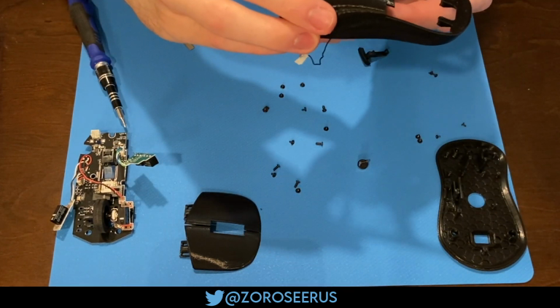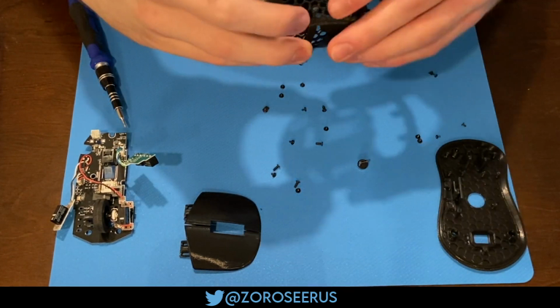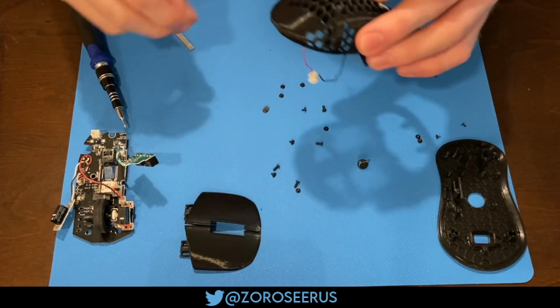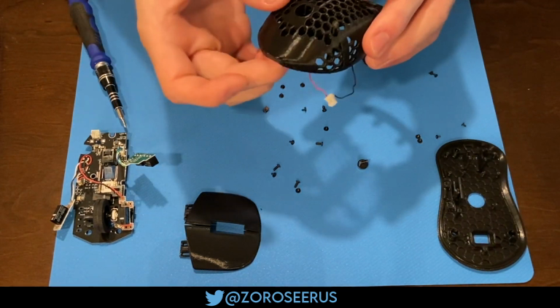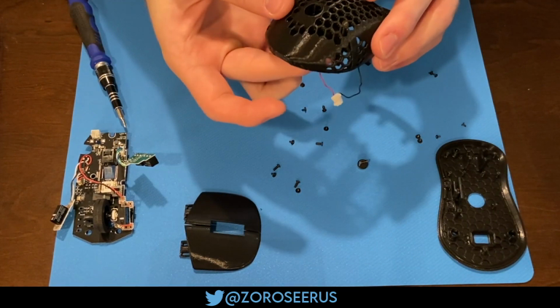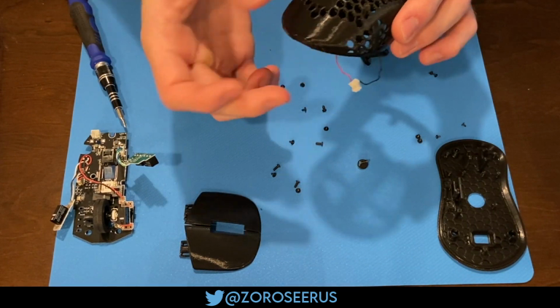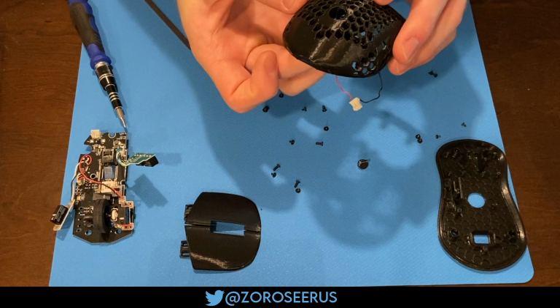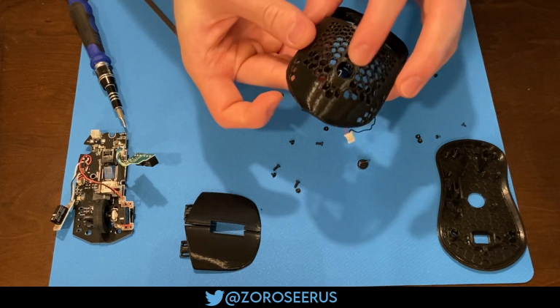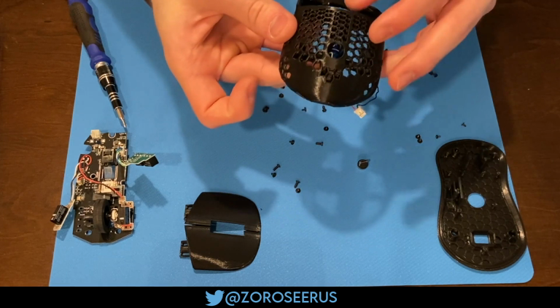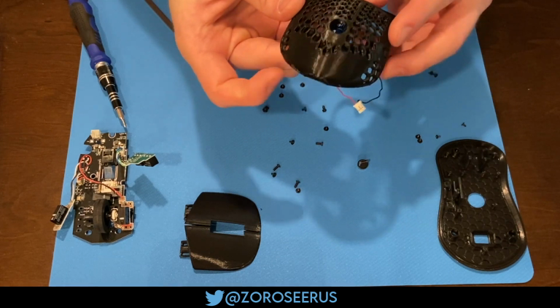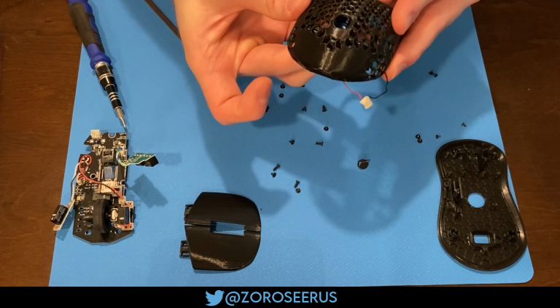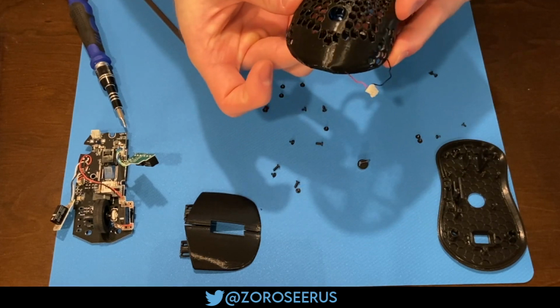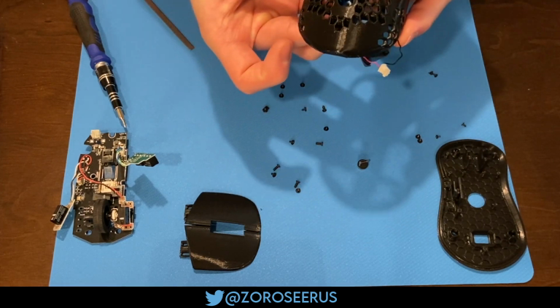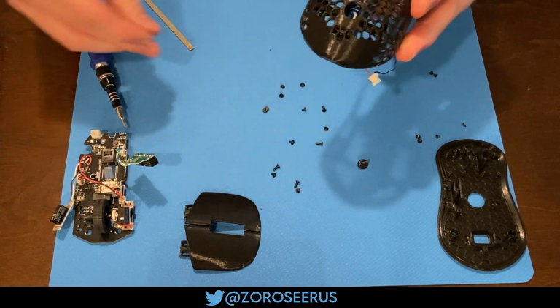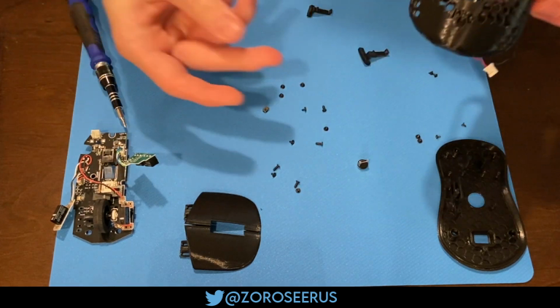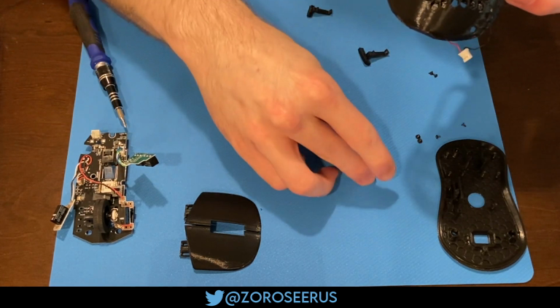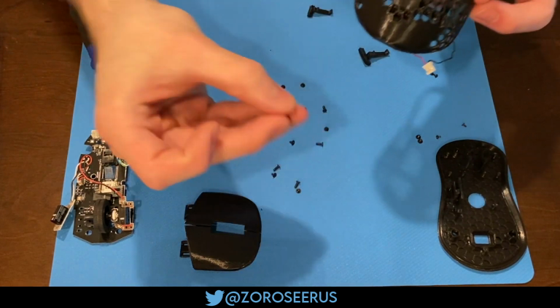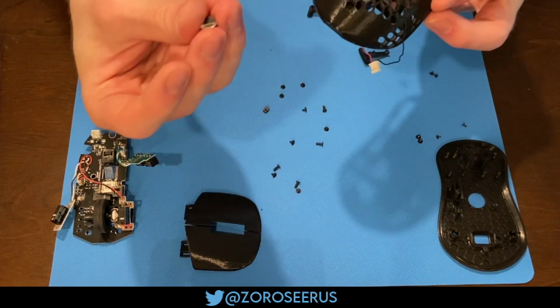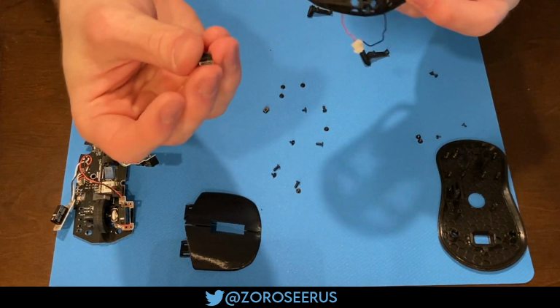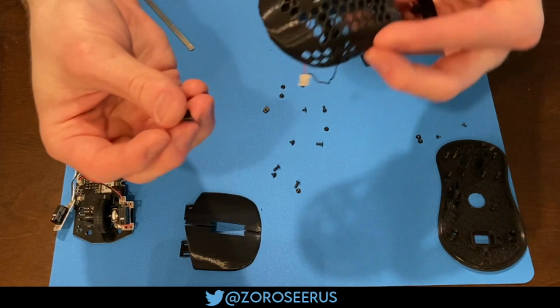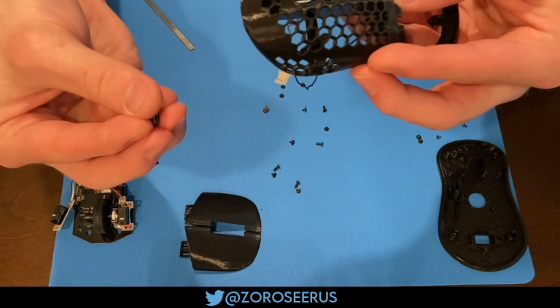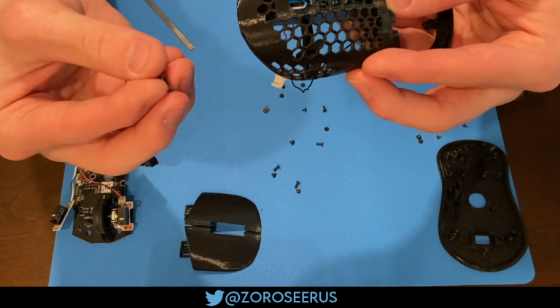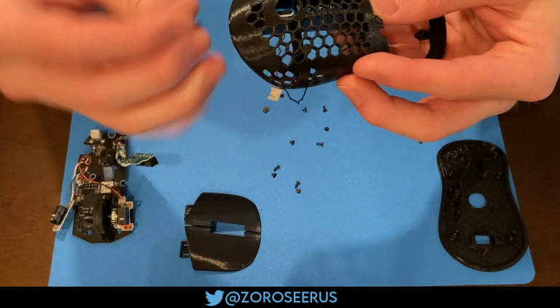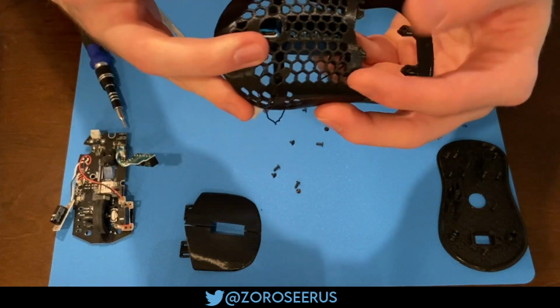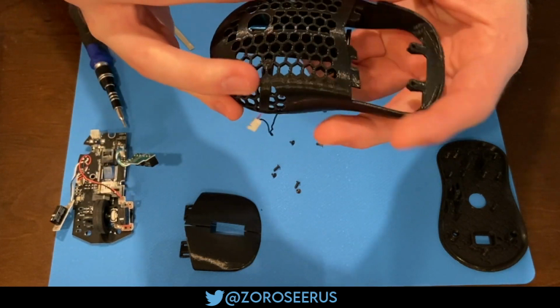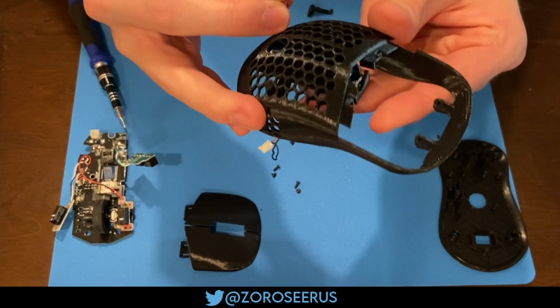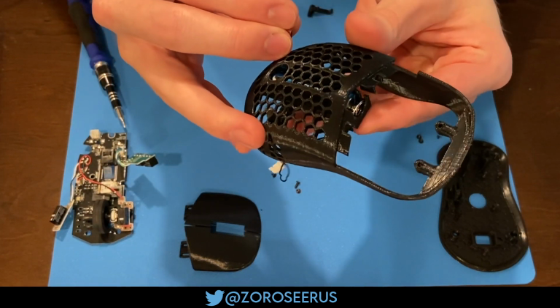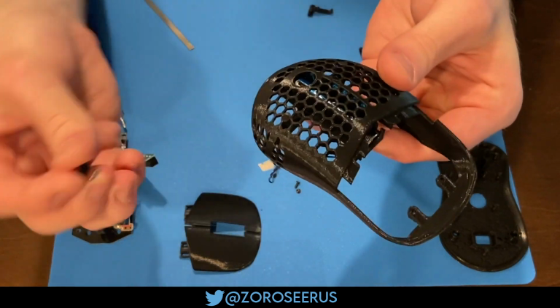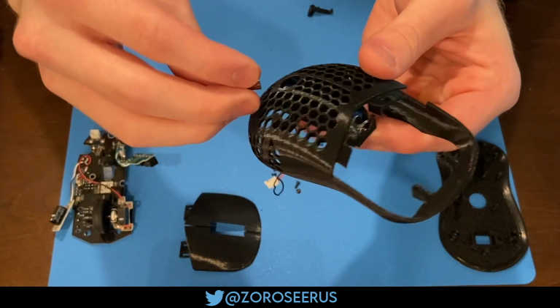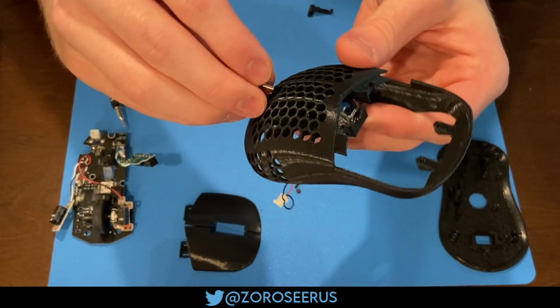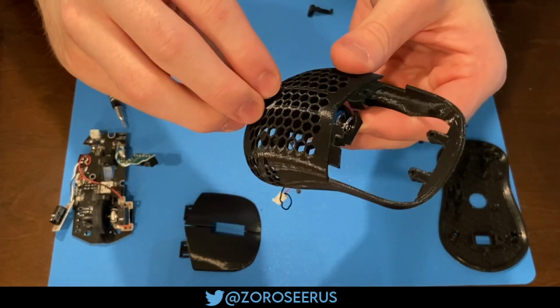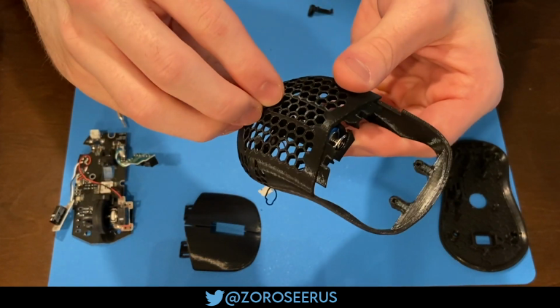I'm just shaking it a little here to make sure the fit's correct. Should be good, but if you want to, you could always throw some tape in there to hold it still. Grab the magnetic USB attachment and feed it through the top. It's helpful to hold the battery from below when you do this.